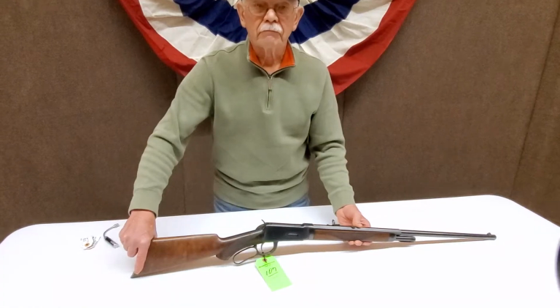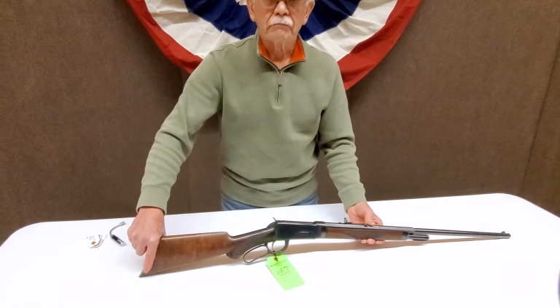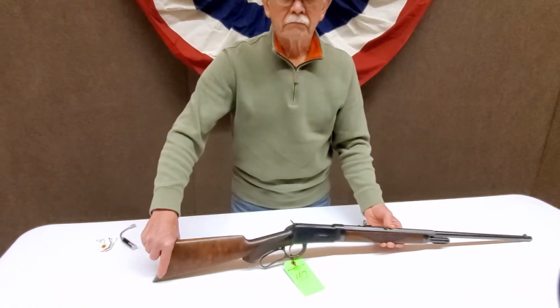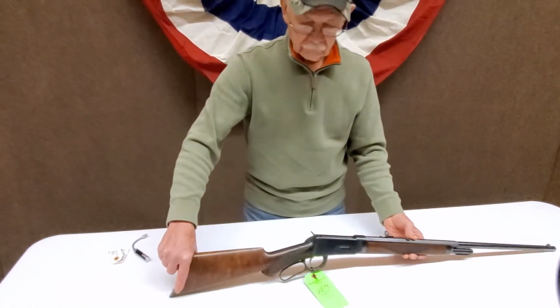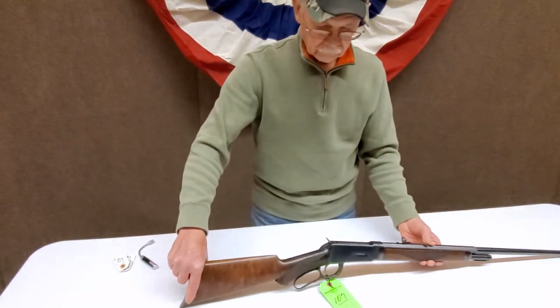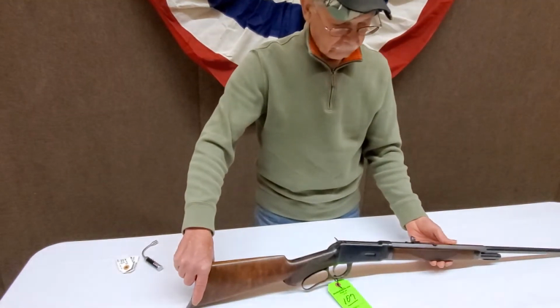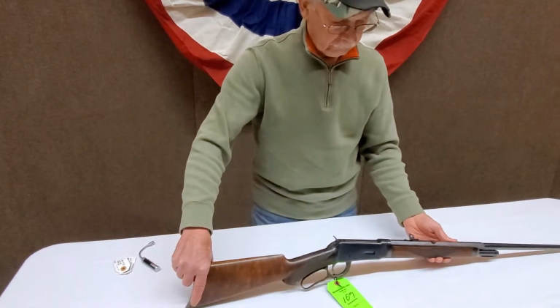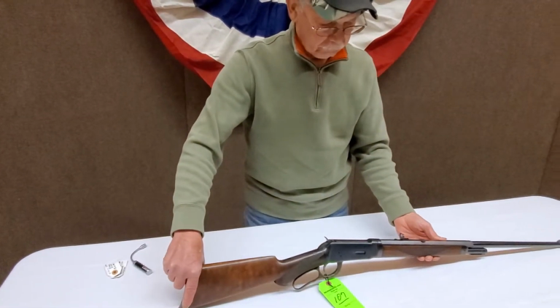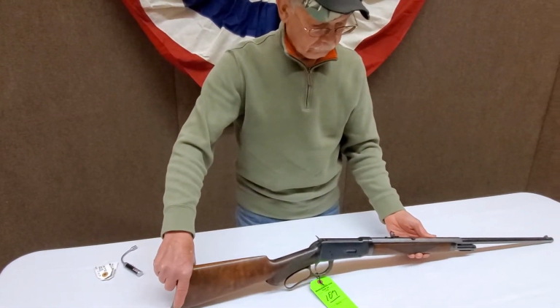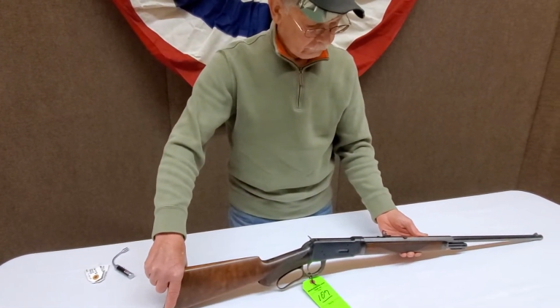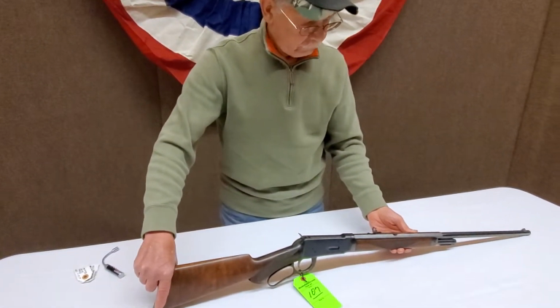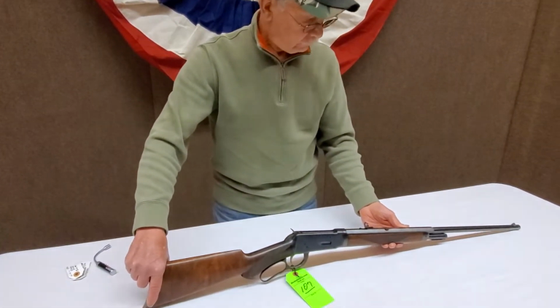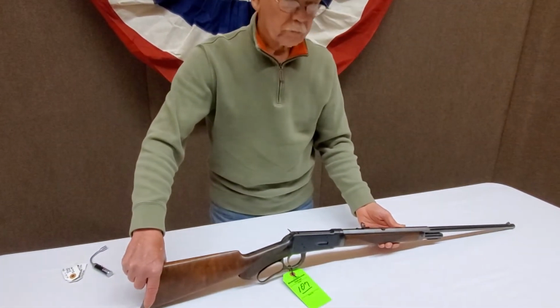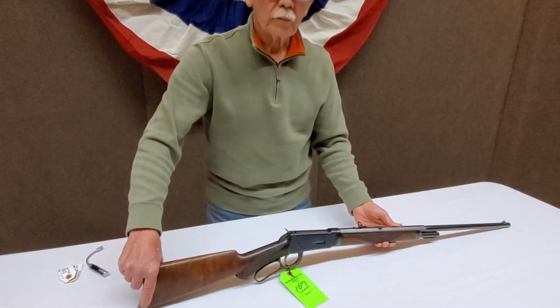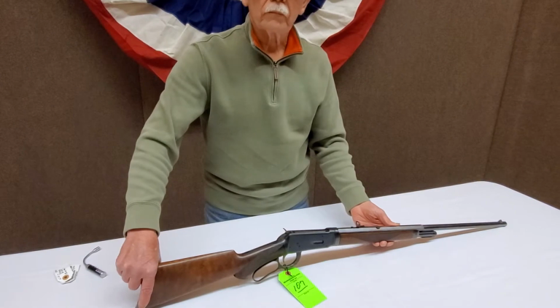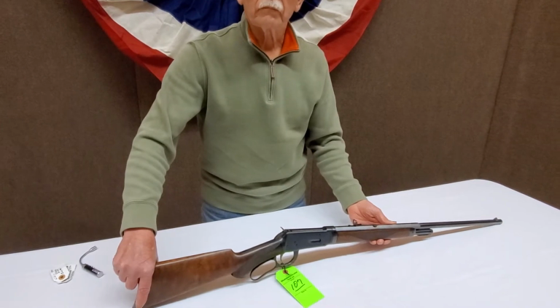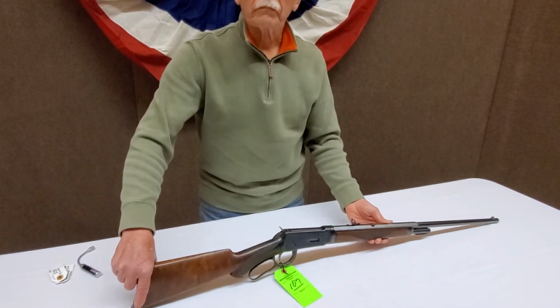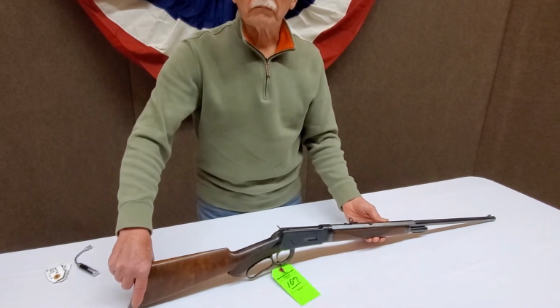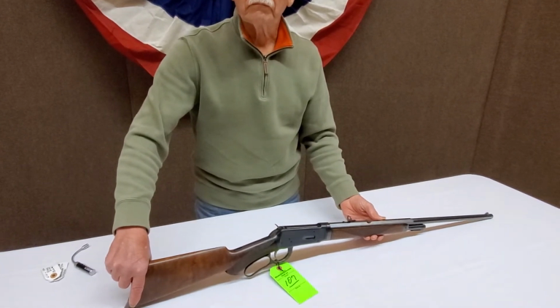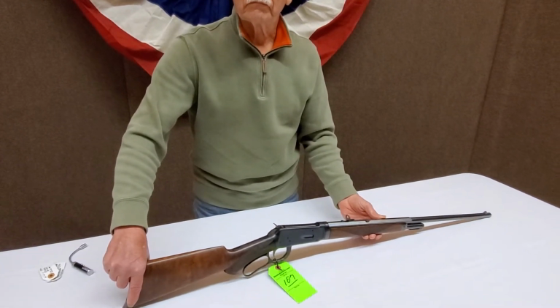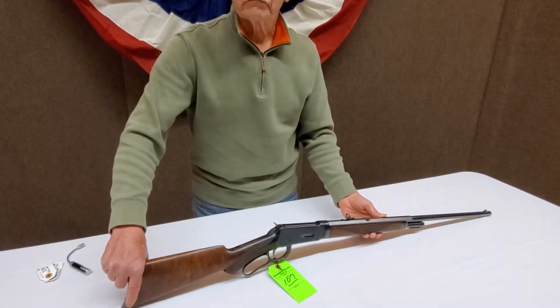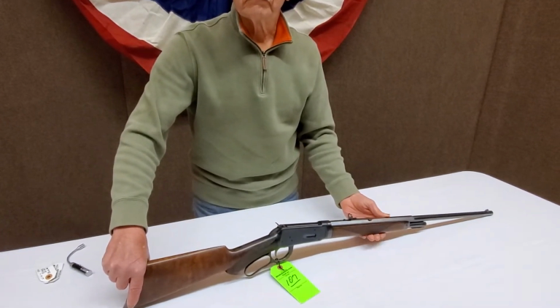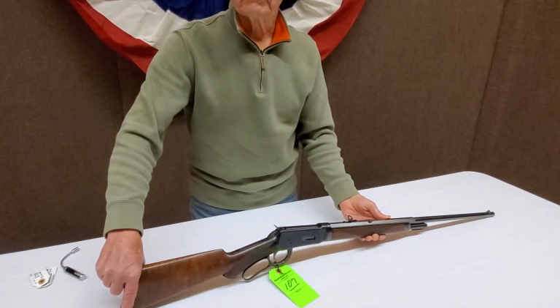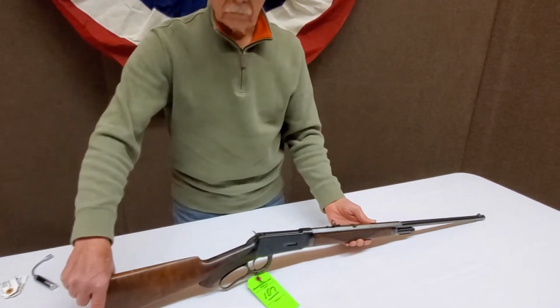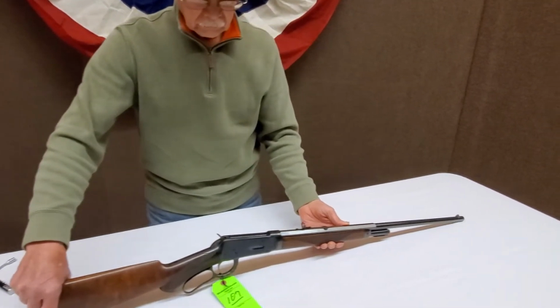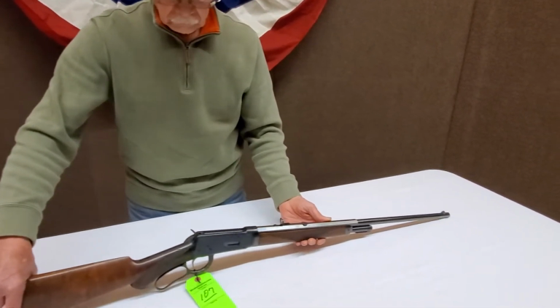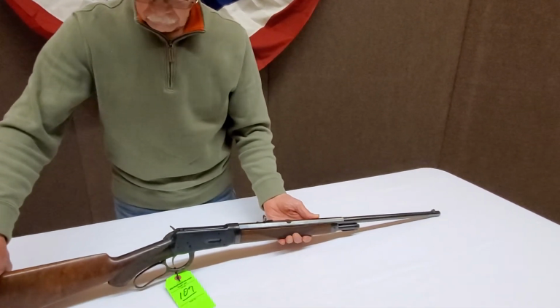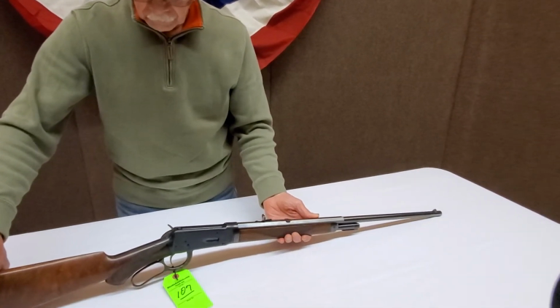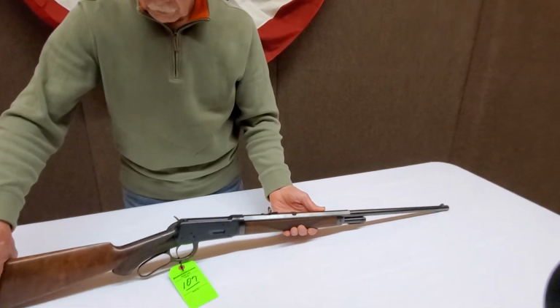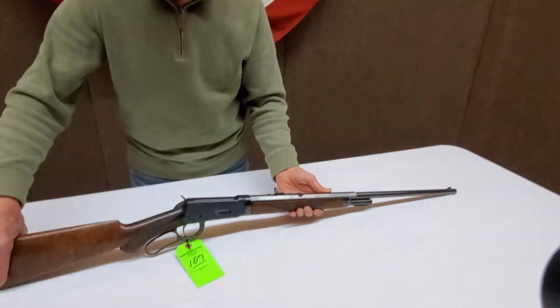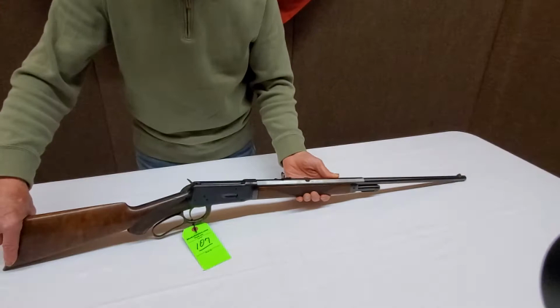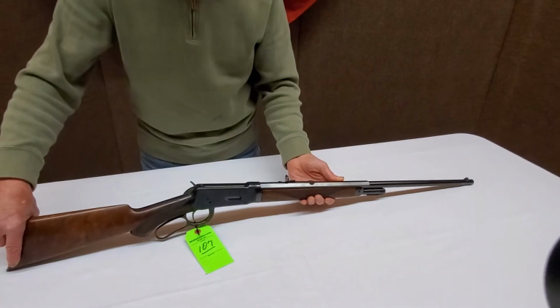Lot number 107 is a Winchester 1894 Deluxe rifle, .30 Winchester centerfire, made in 1896, and here's Ed to talk about condition on Lot 107.